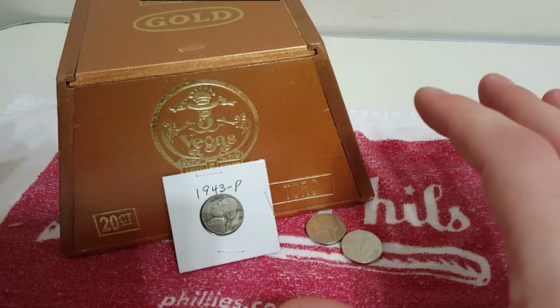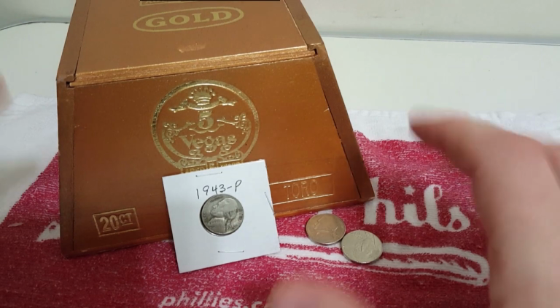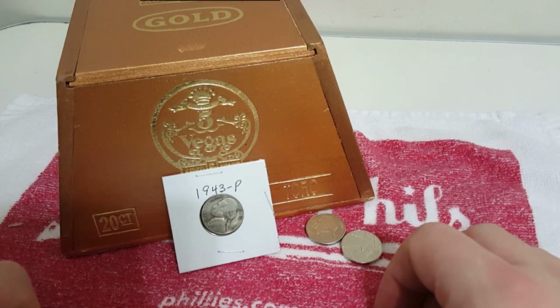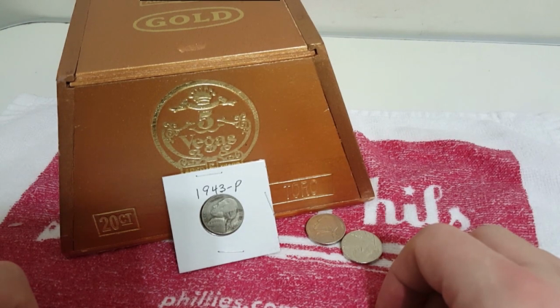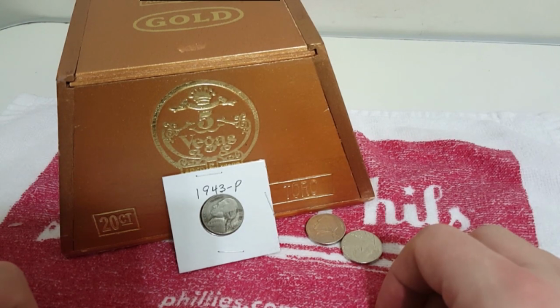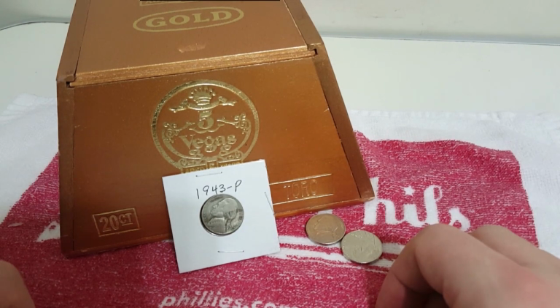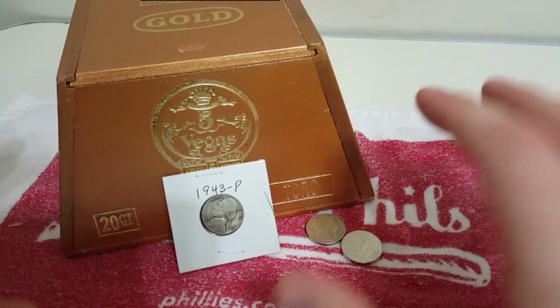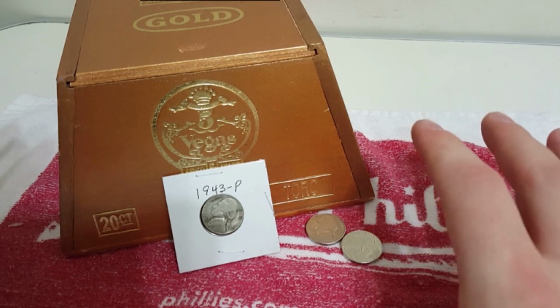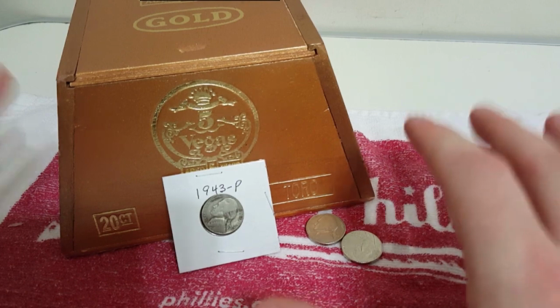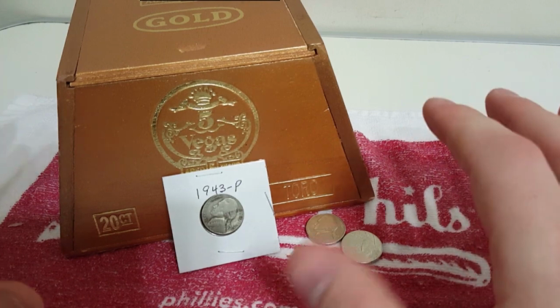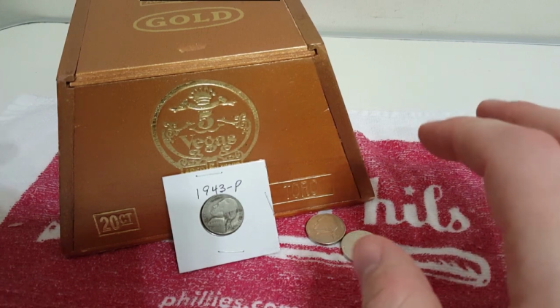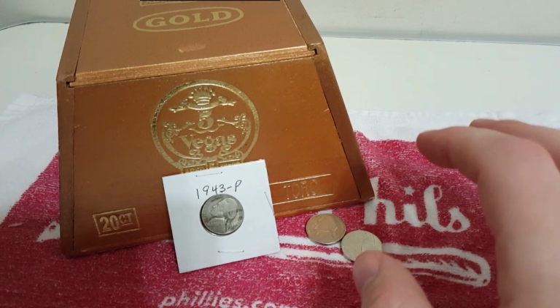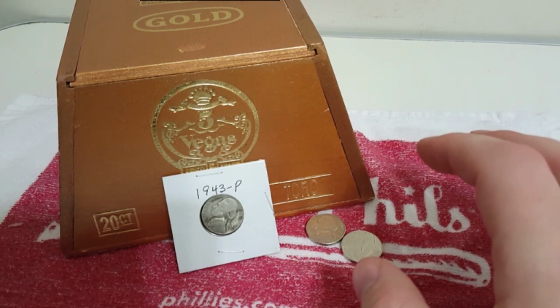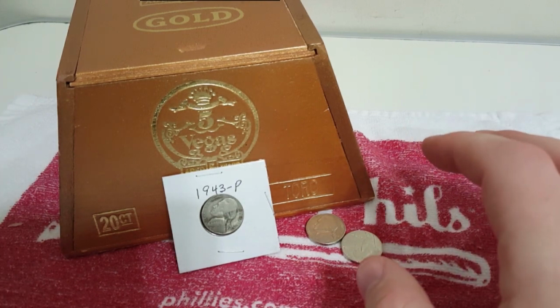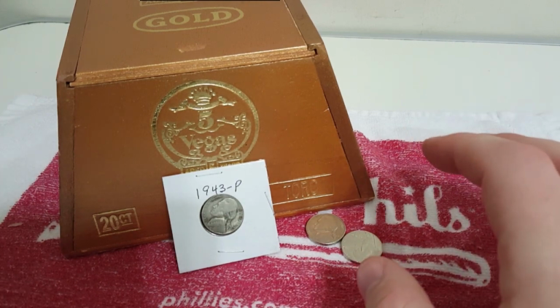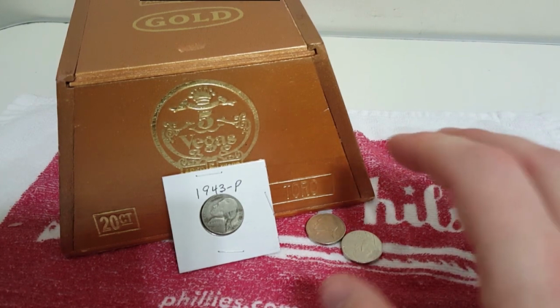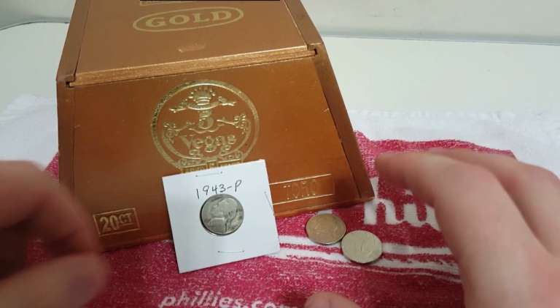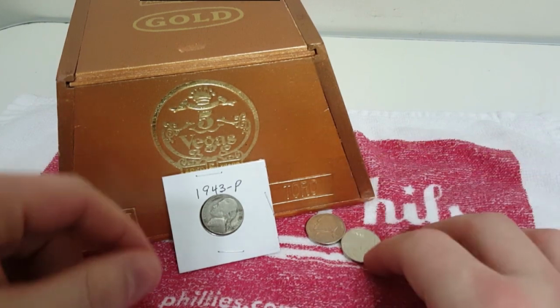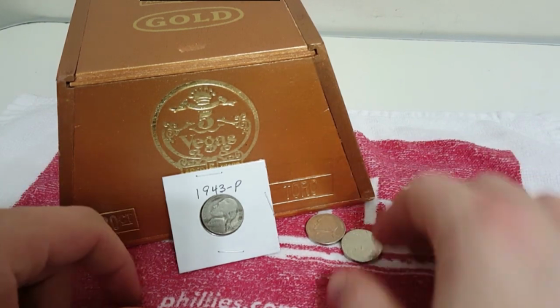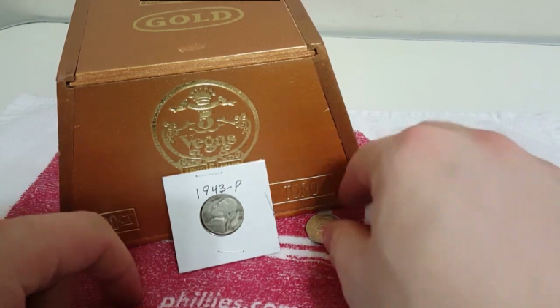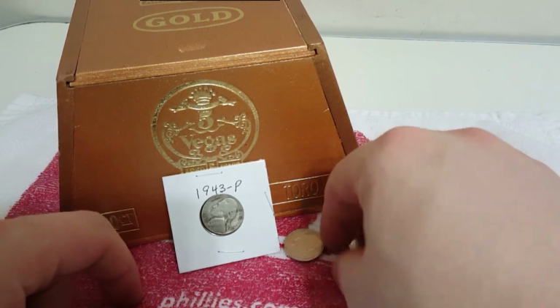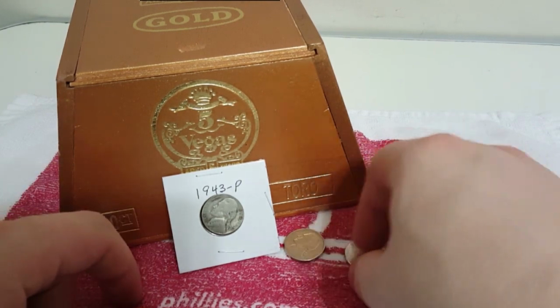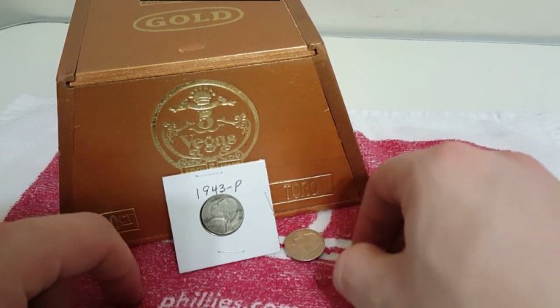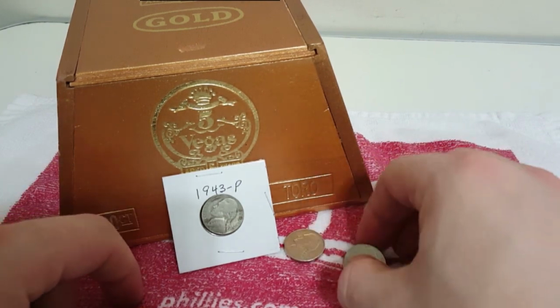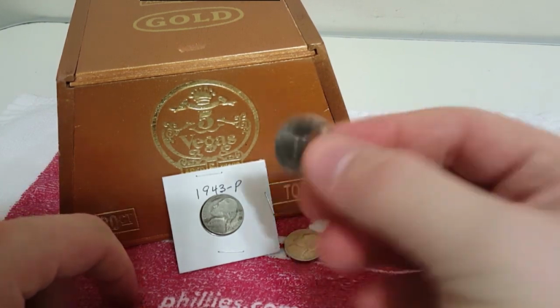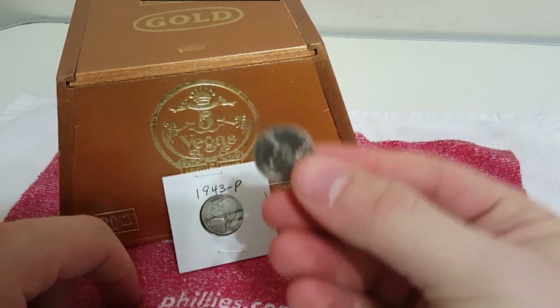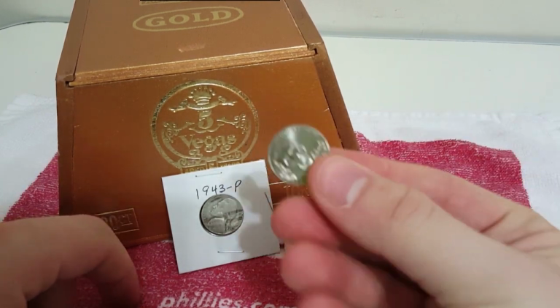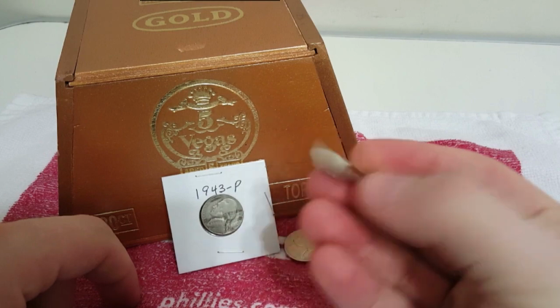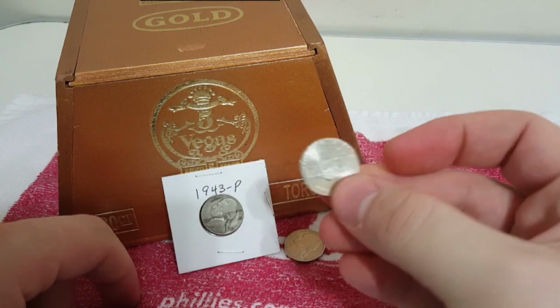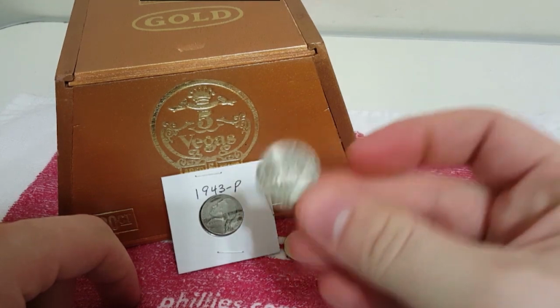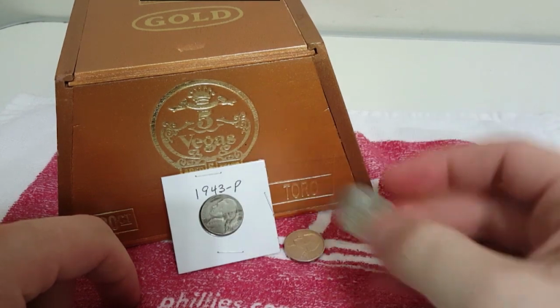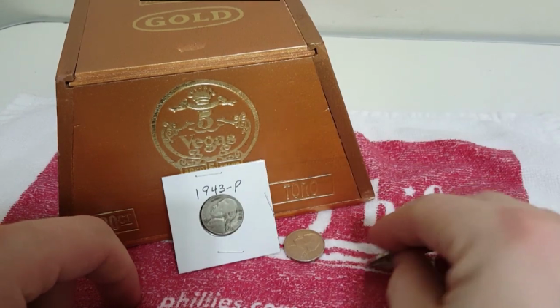Hey, what's going on YouTube? Today I wanted to do a very quick video just kind of talking about how you can tell if your nickel has silver in it.